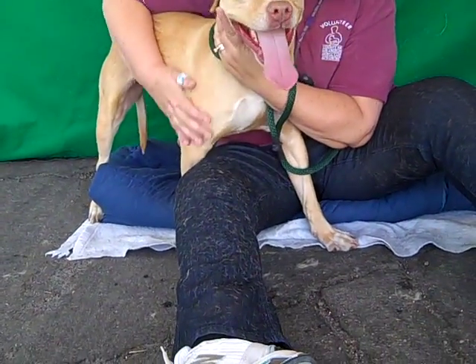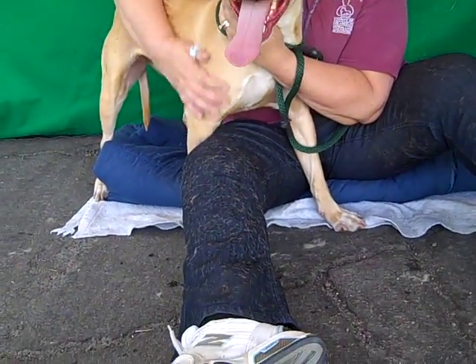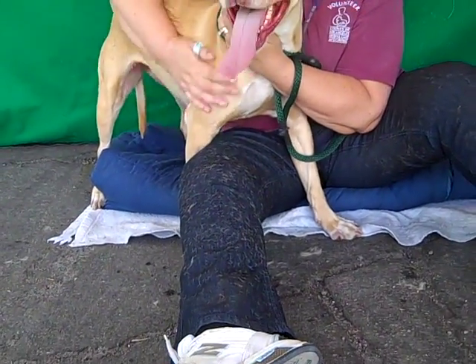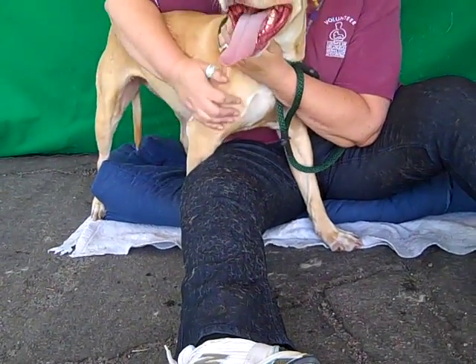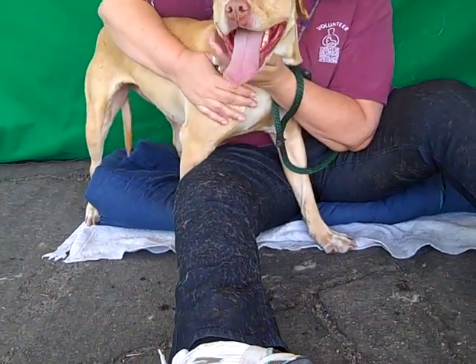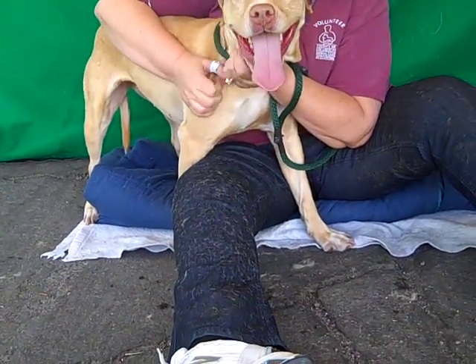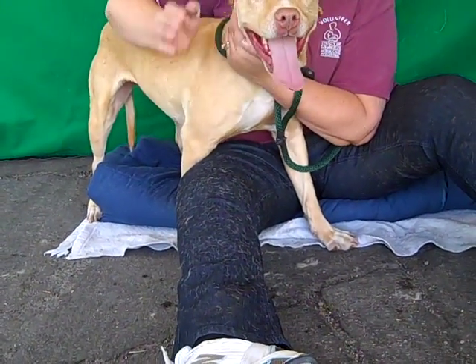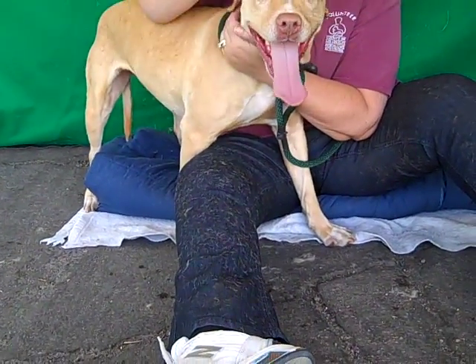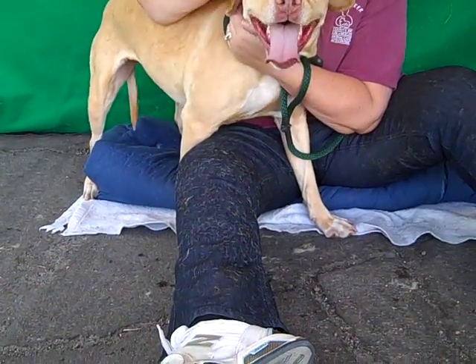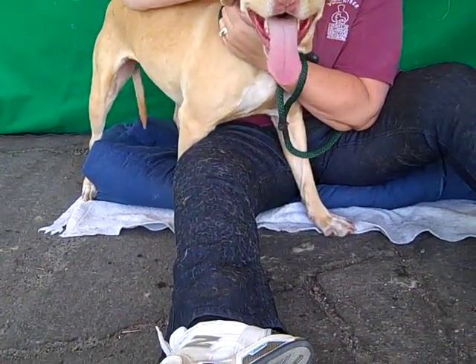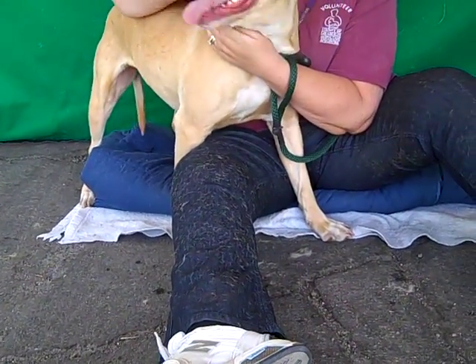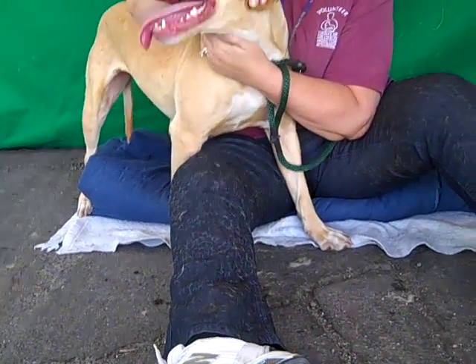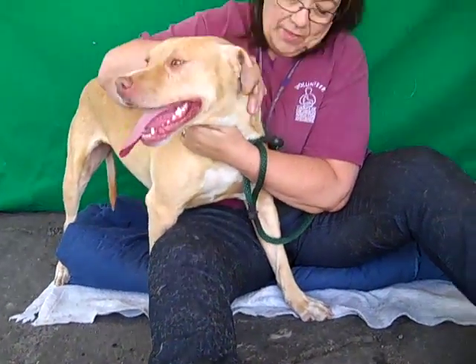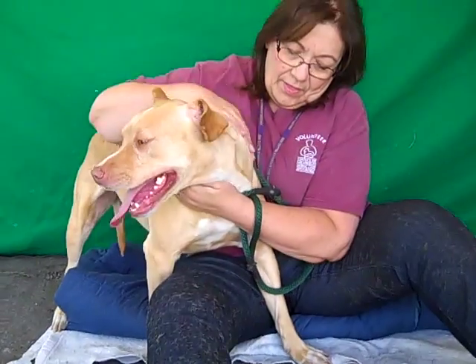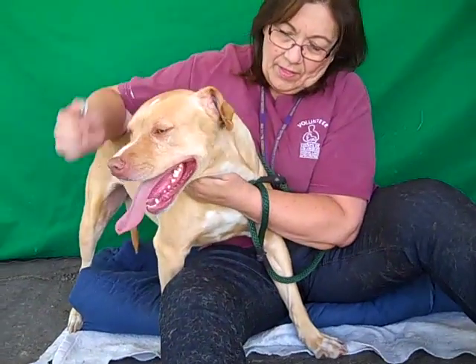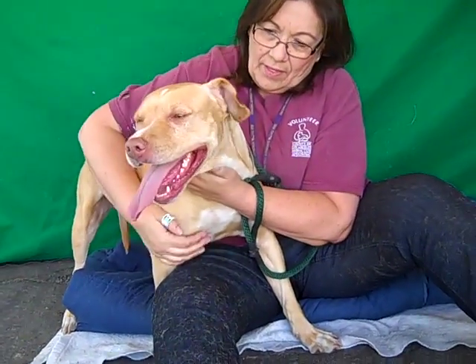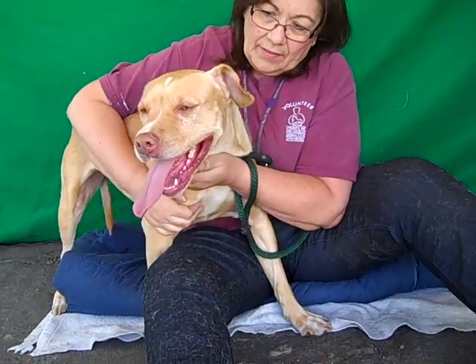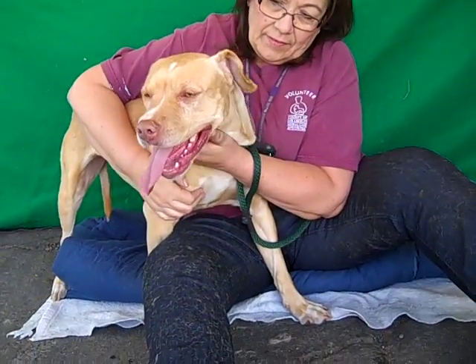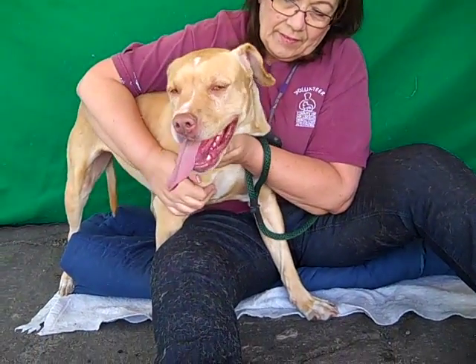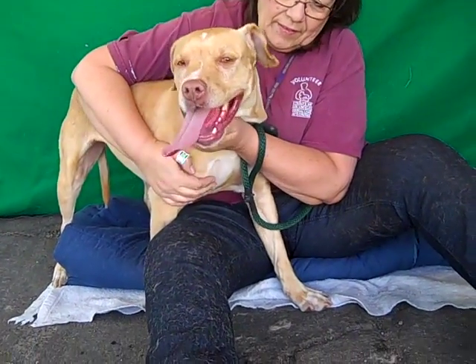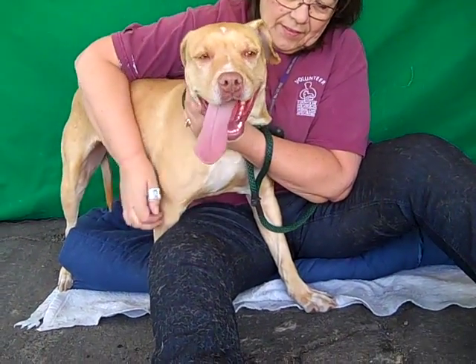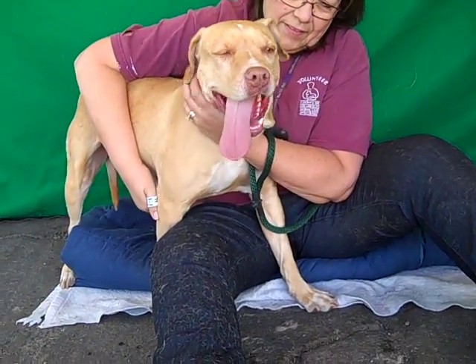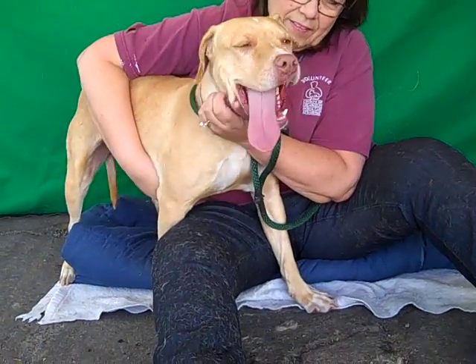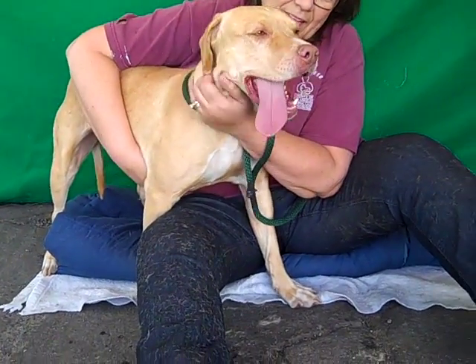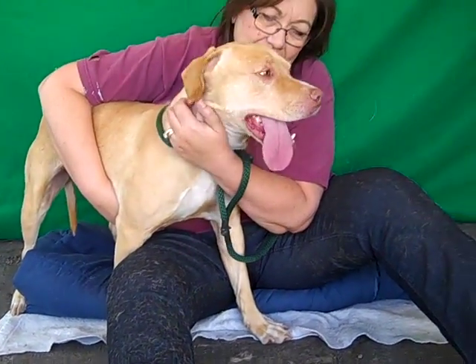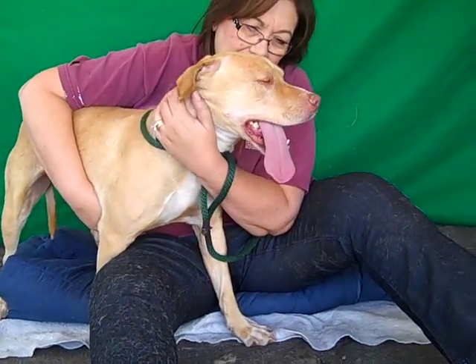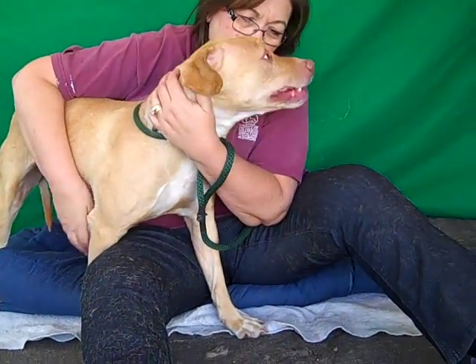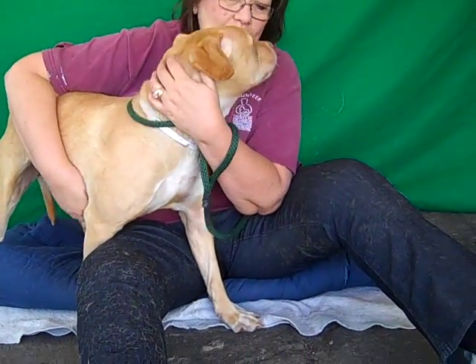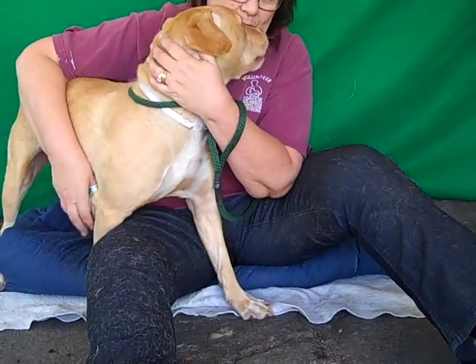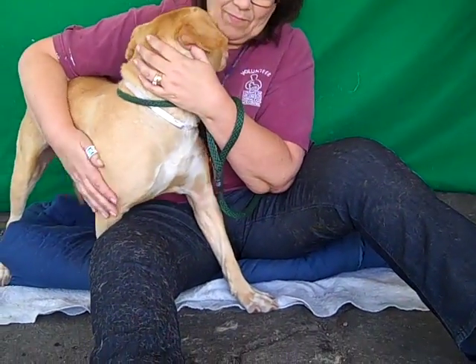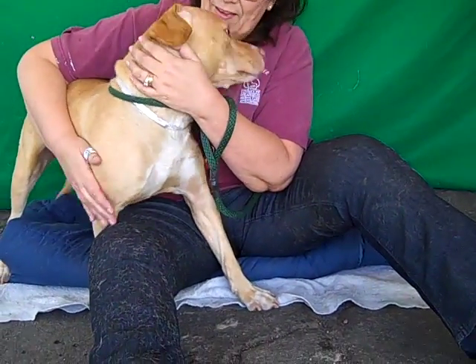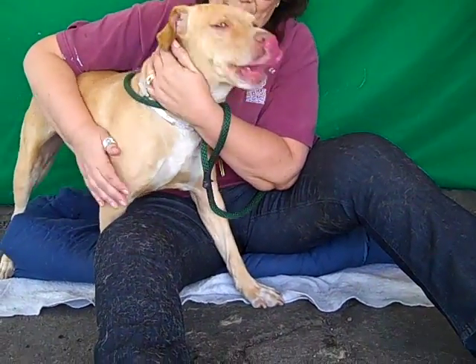Shelly did really great on her temperament test. She got a 24 out of 25 — you can't ask for much better than that. So she did great with her handler.